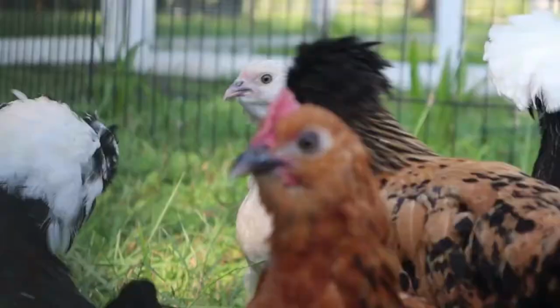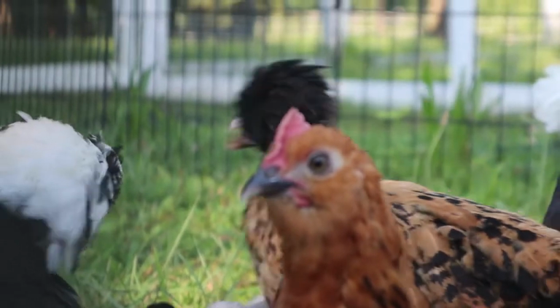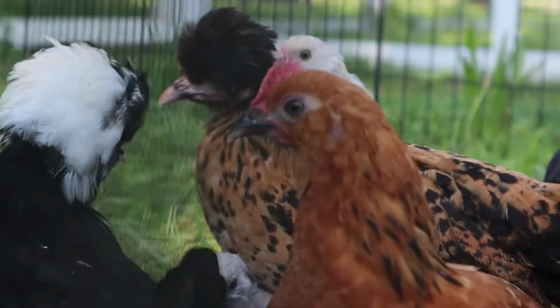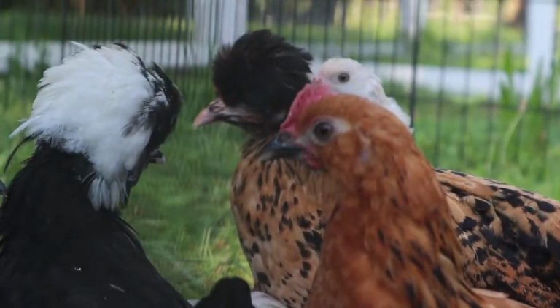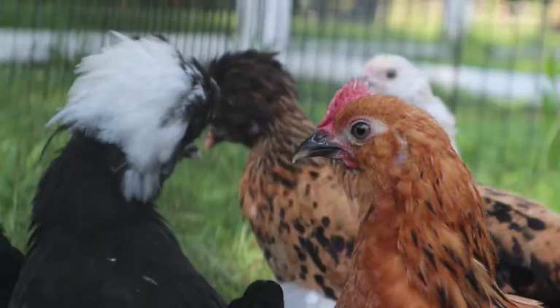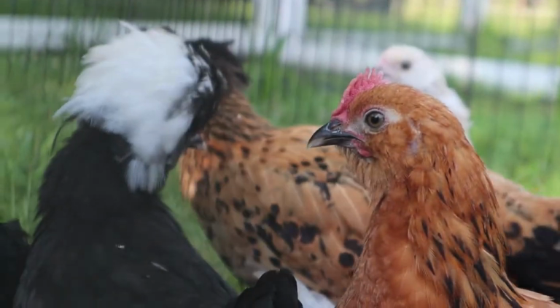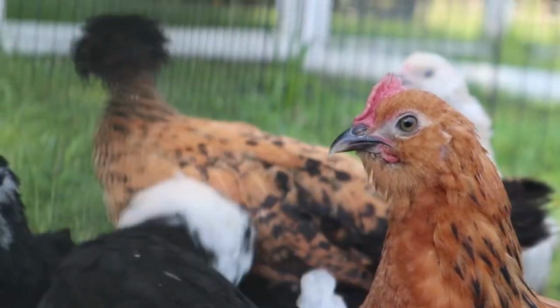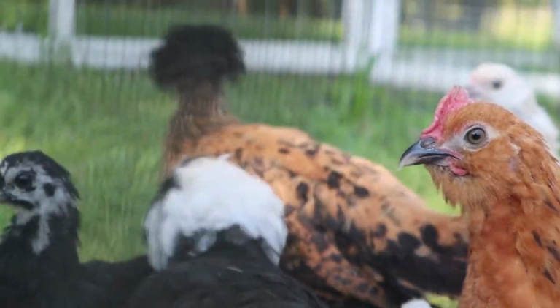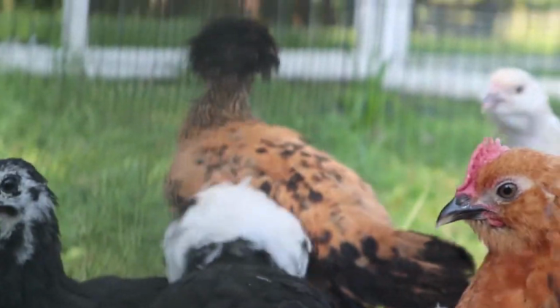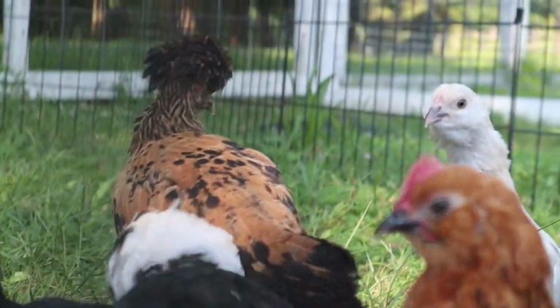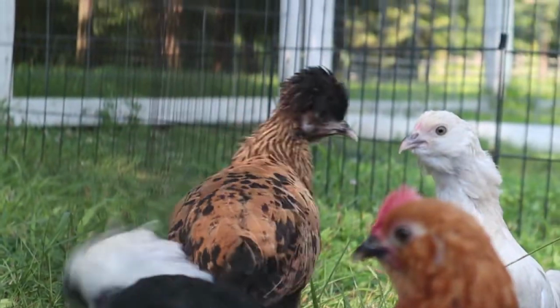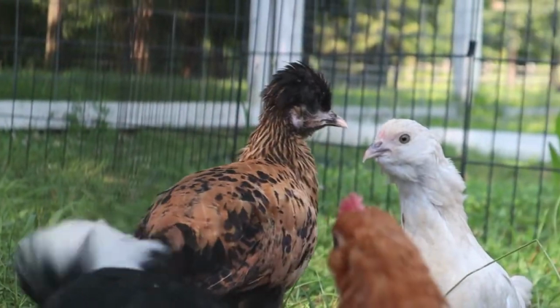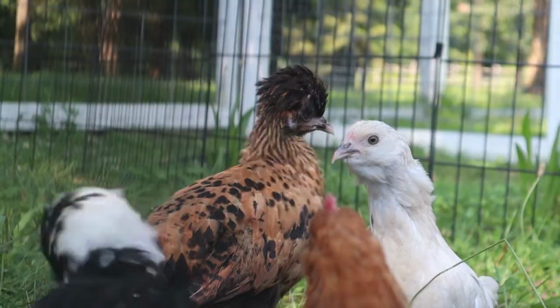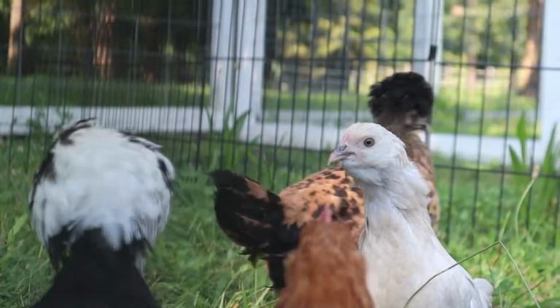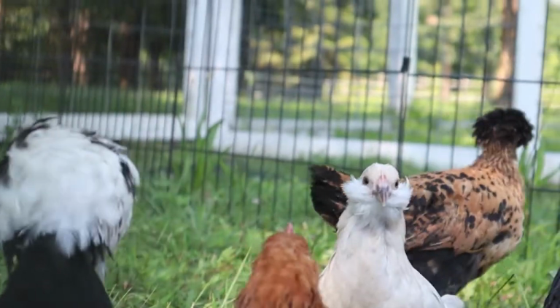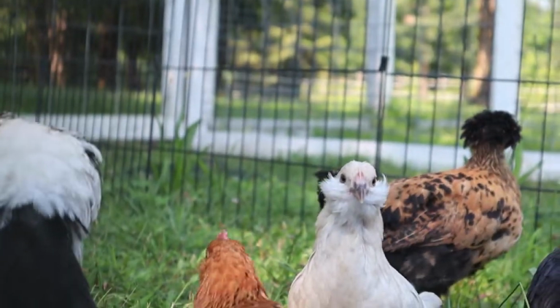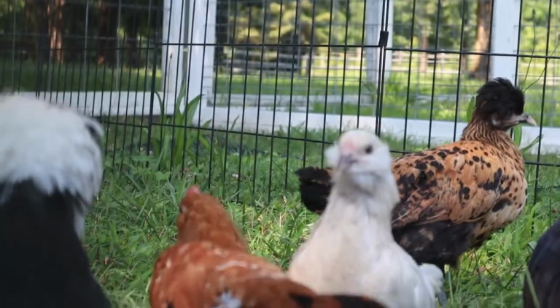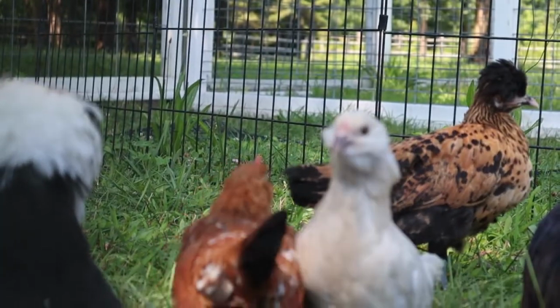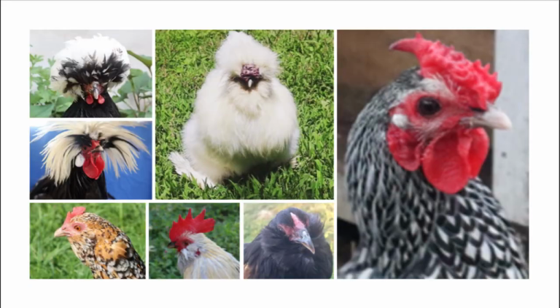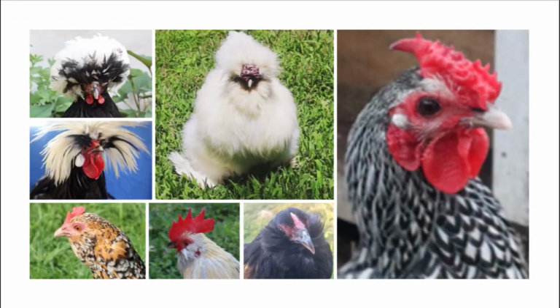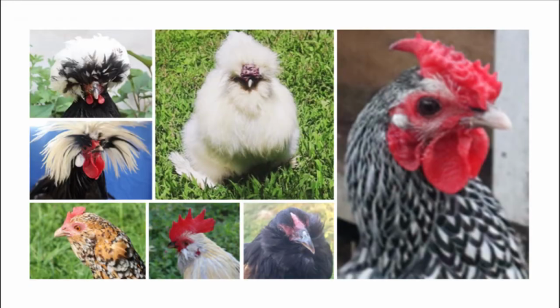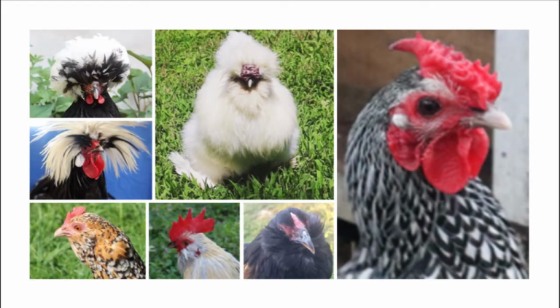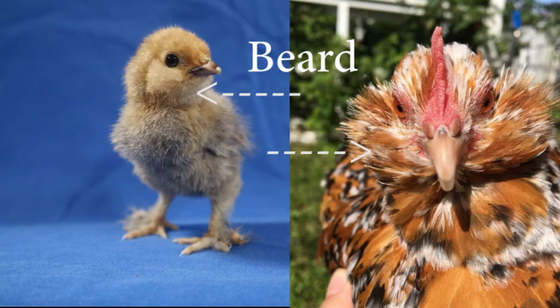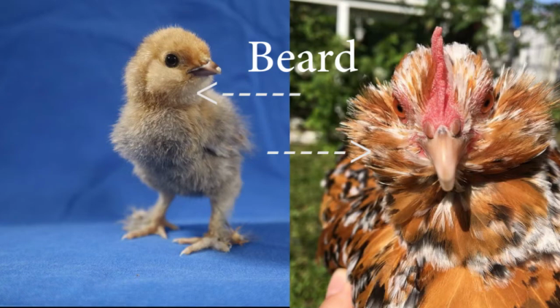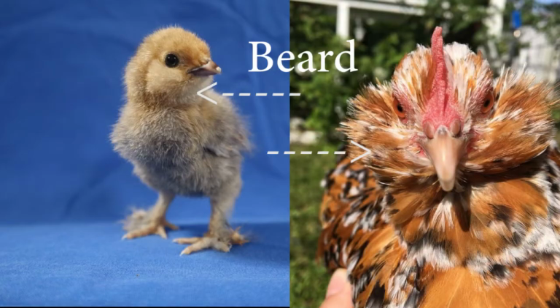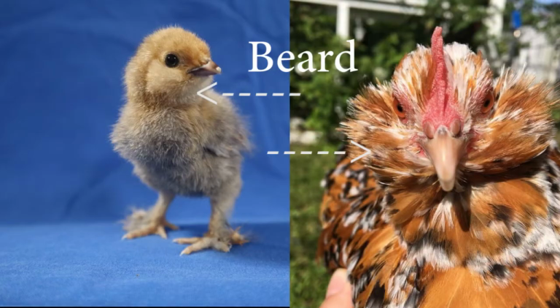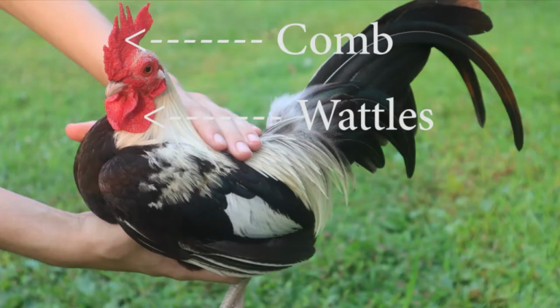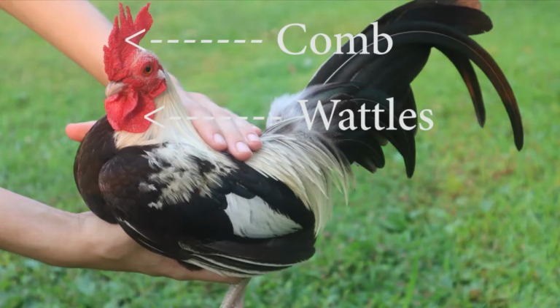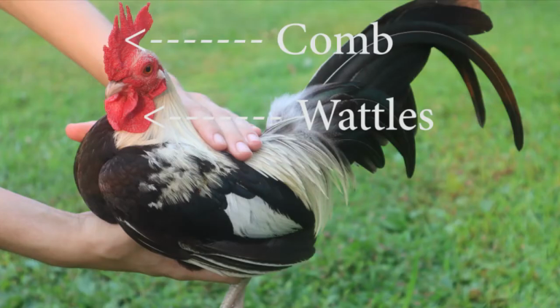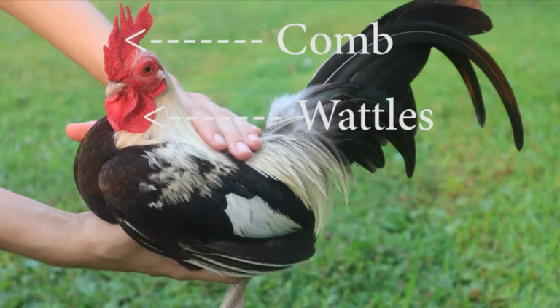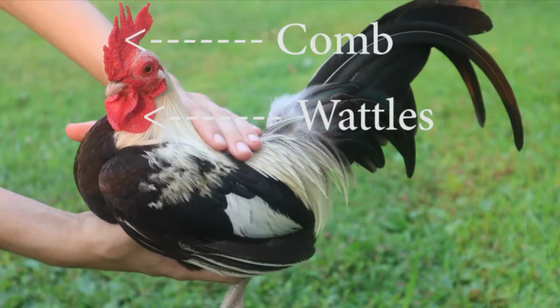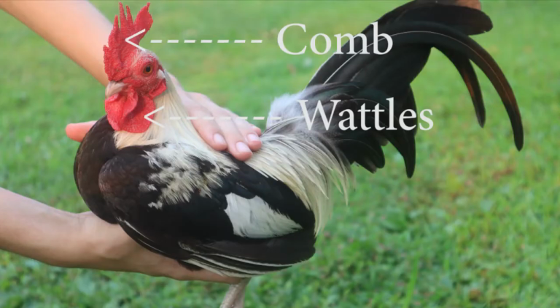The first step in trying to tell if your chicken is a male or female is knowing what breed you have. The most important things to know about the breed you have are what type of comb it has, if it has a beard, and what the typical wattle size is for adult males and females of that breed.